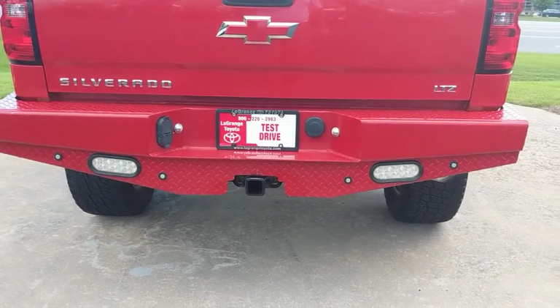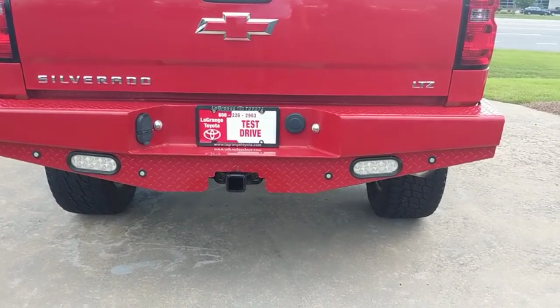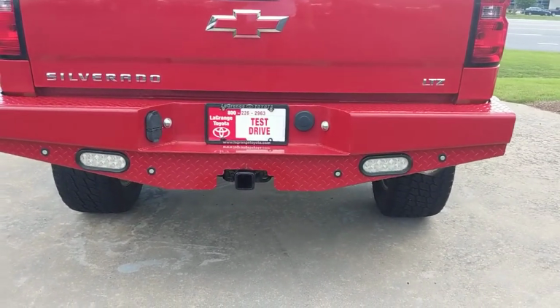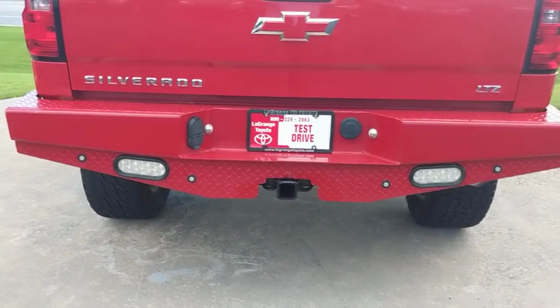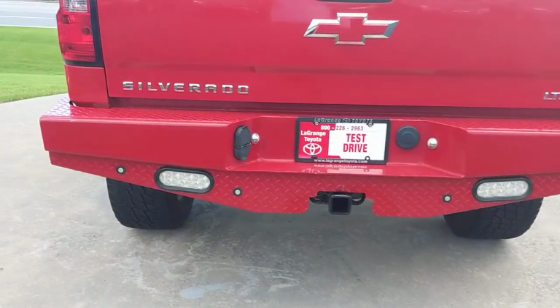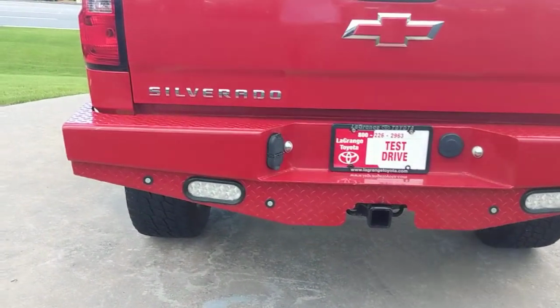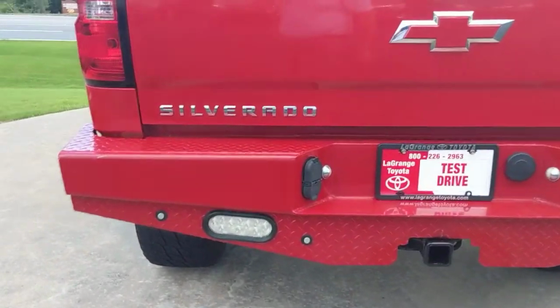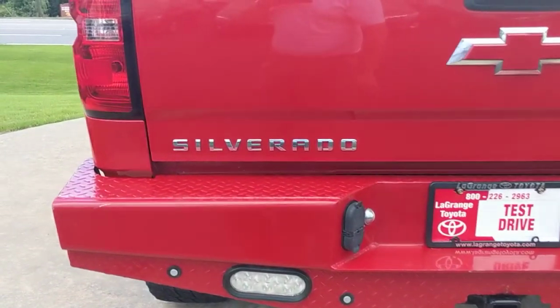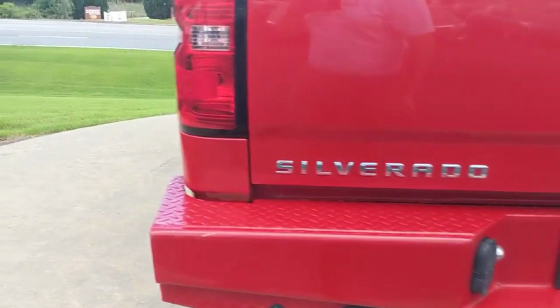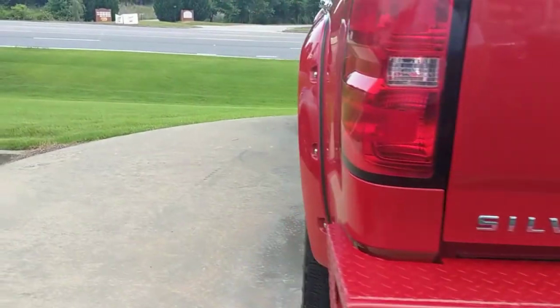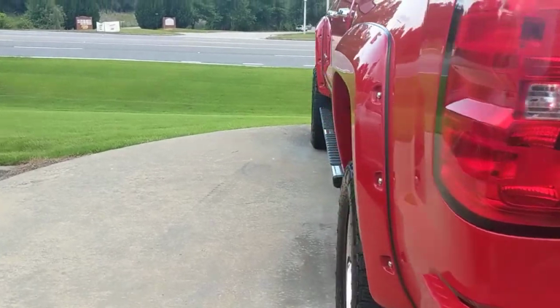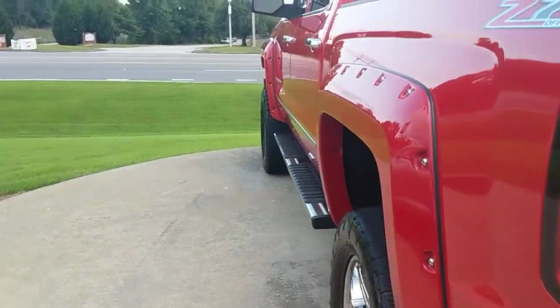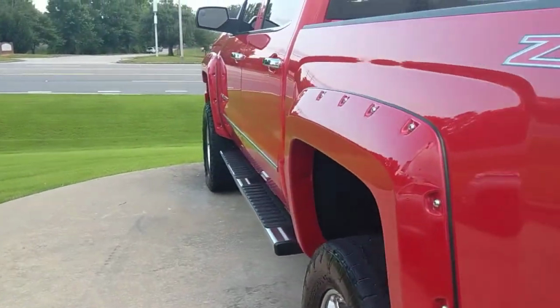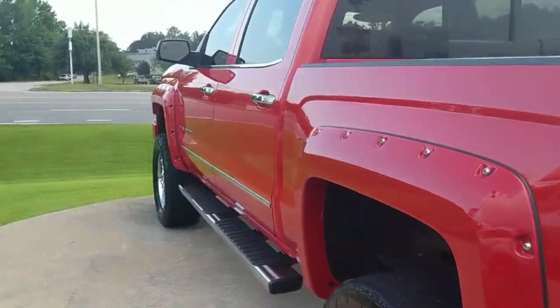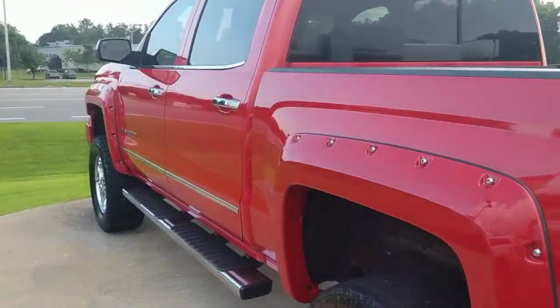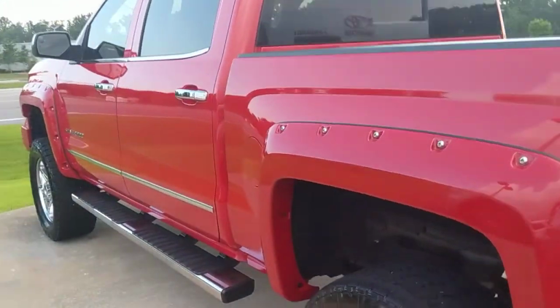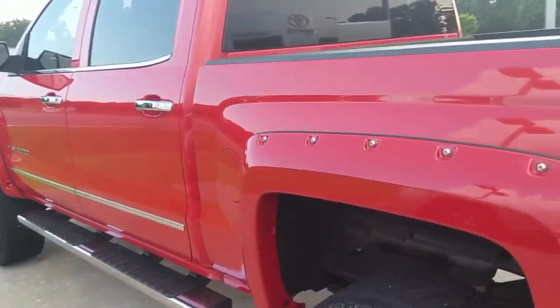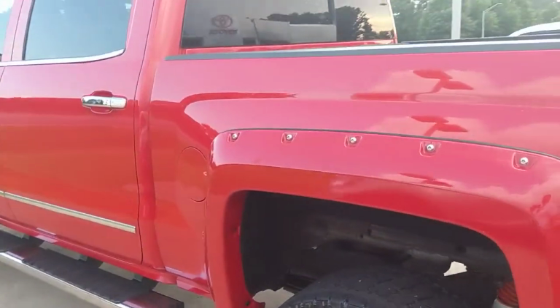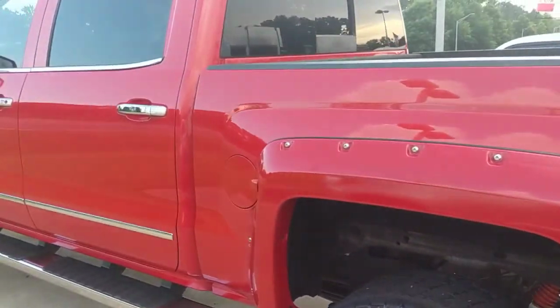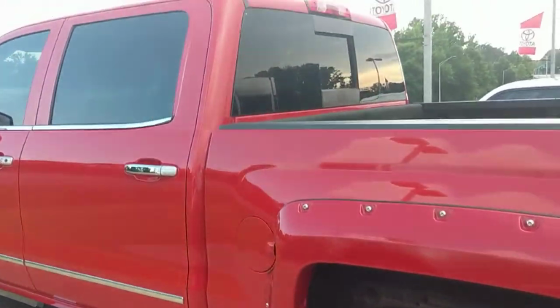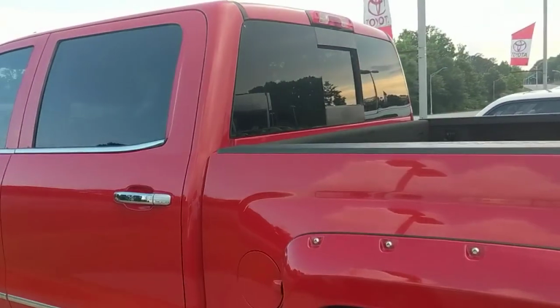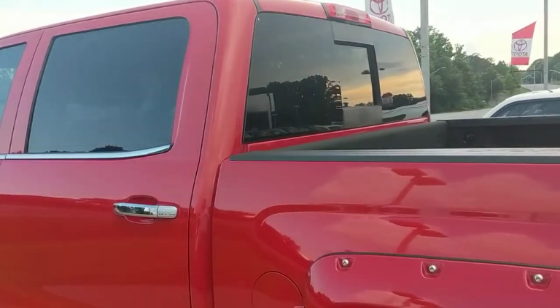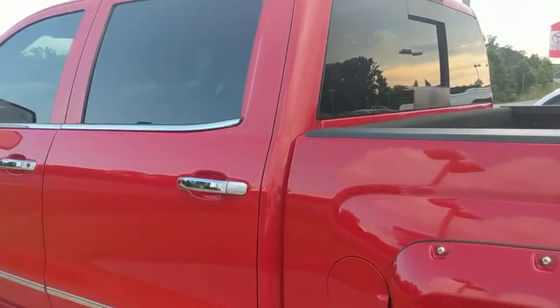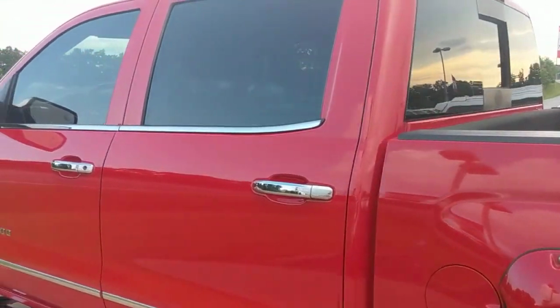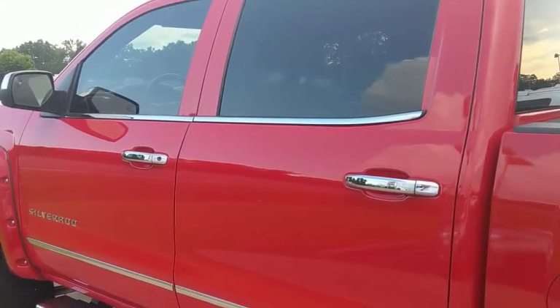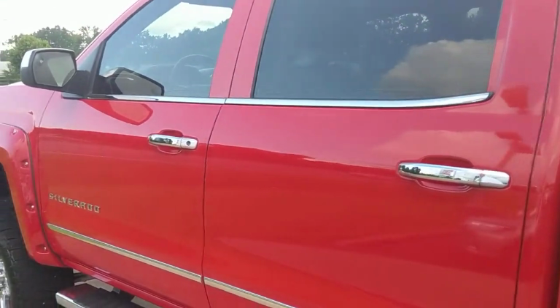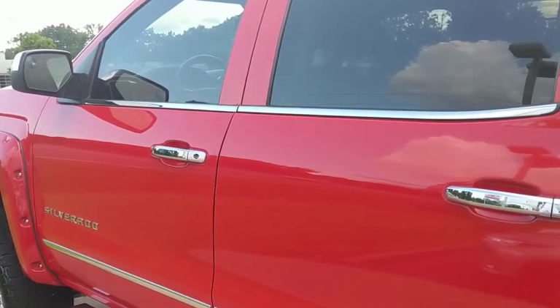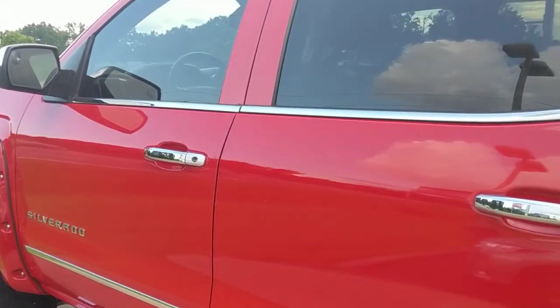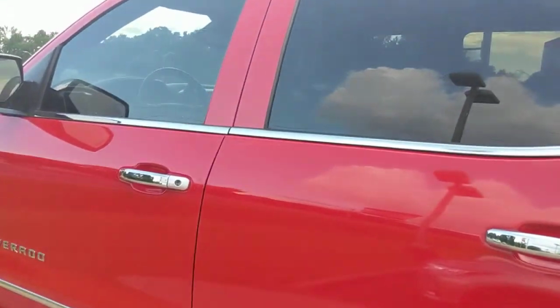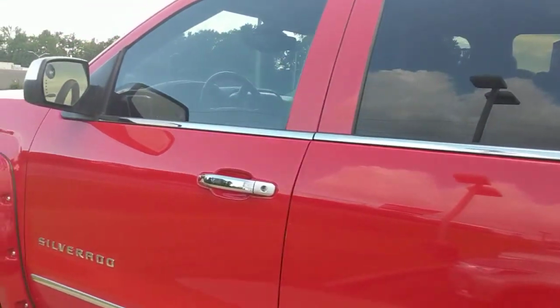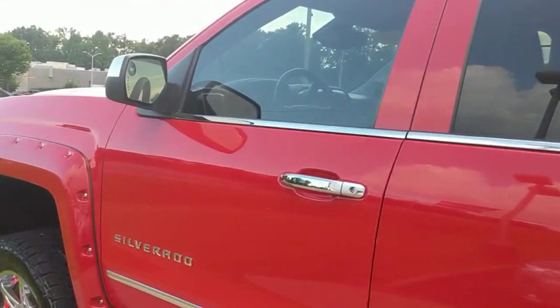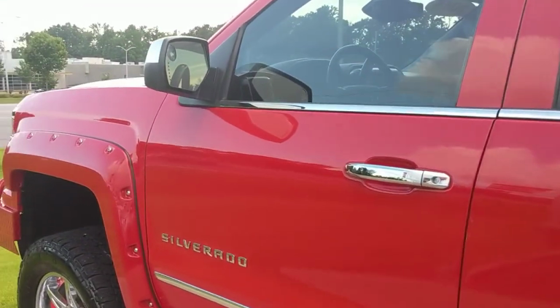It has a tow package with four and seven prong plug-ins, does have a spray-in bed liner with tie-downs in it, and a sliding back window. This is an LTZ so you've got your leather.